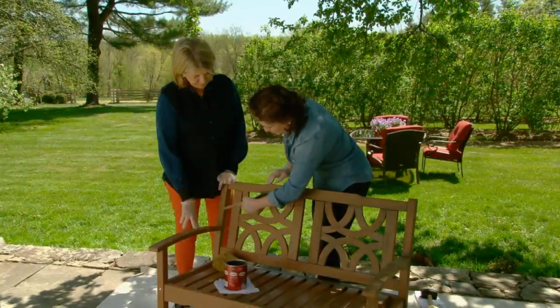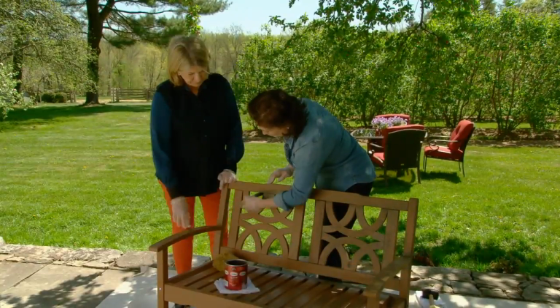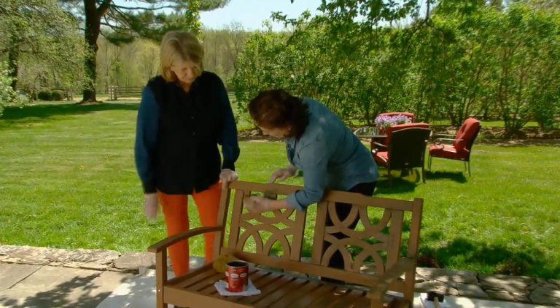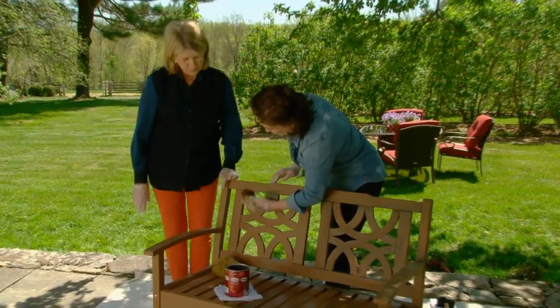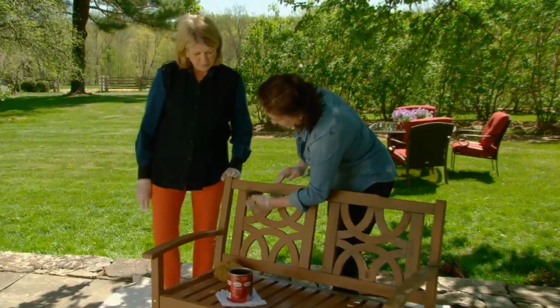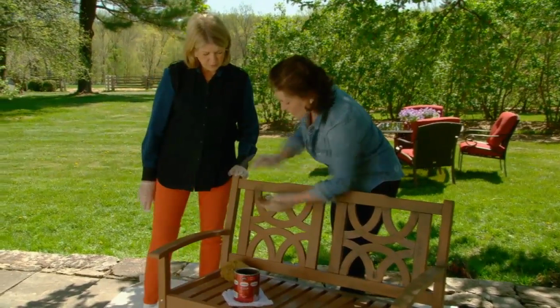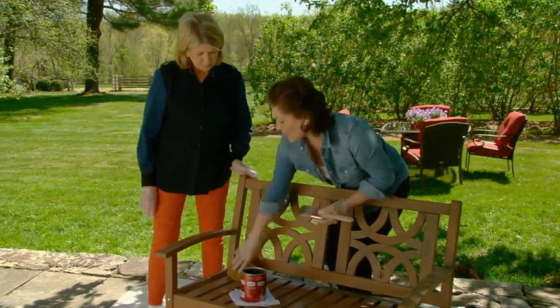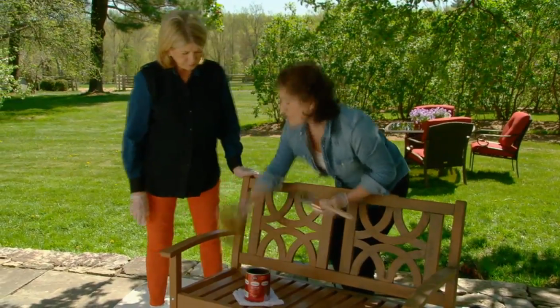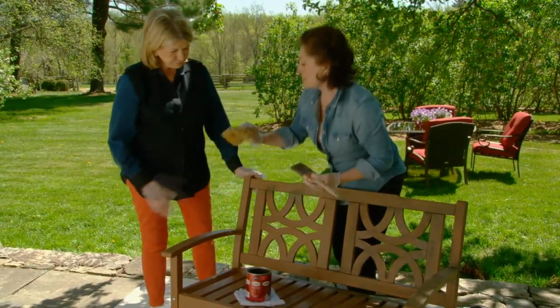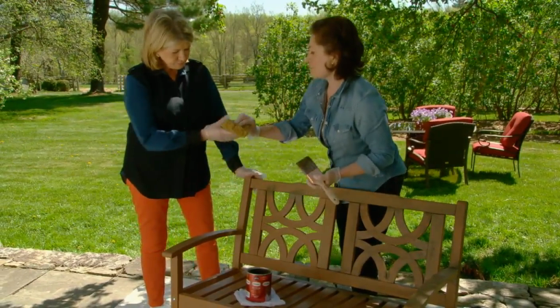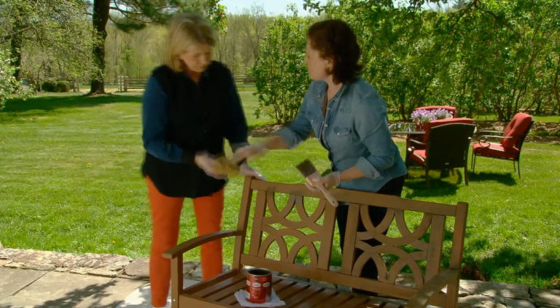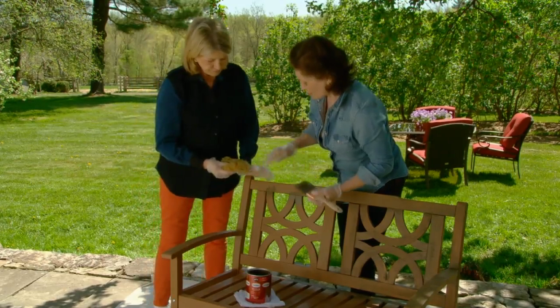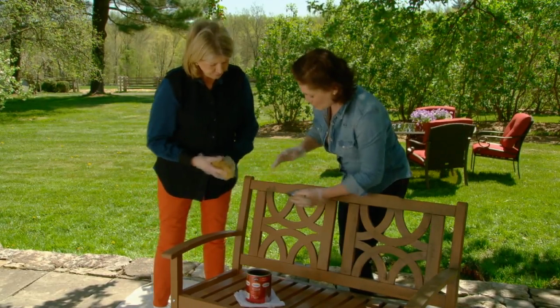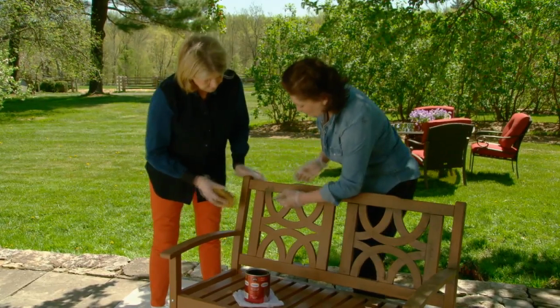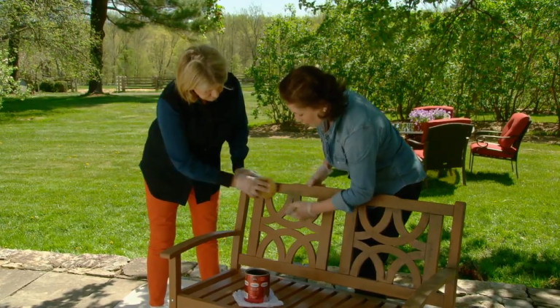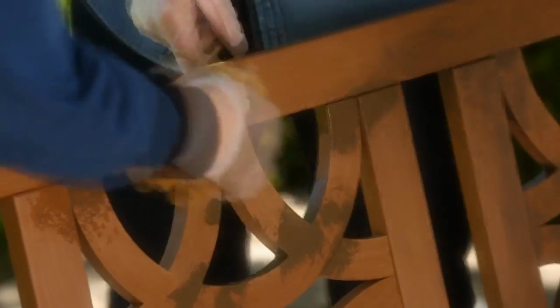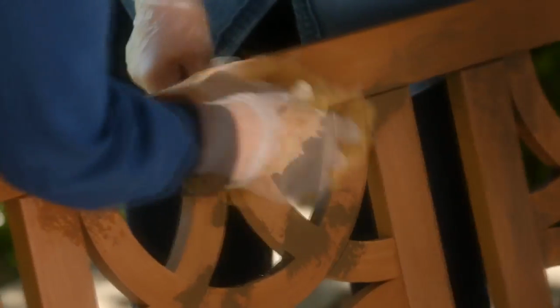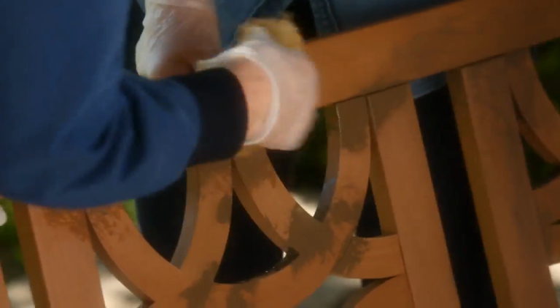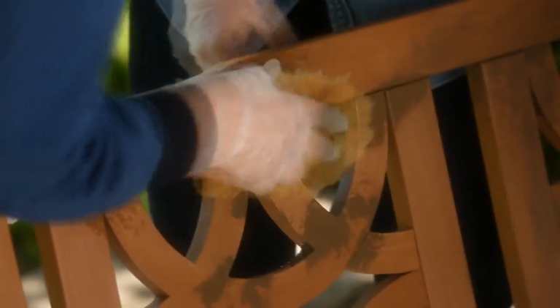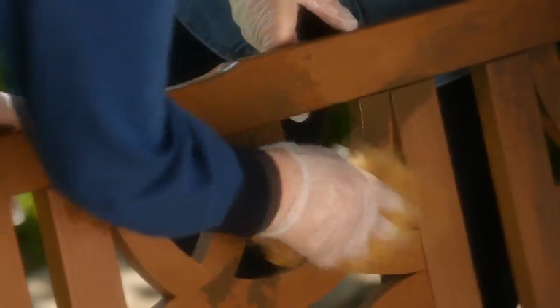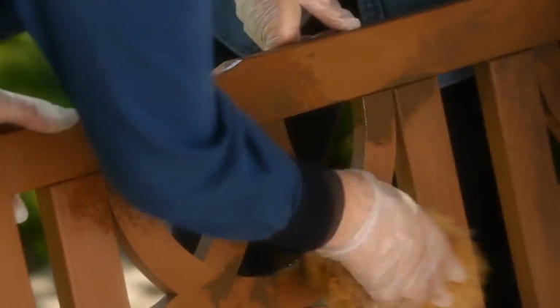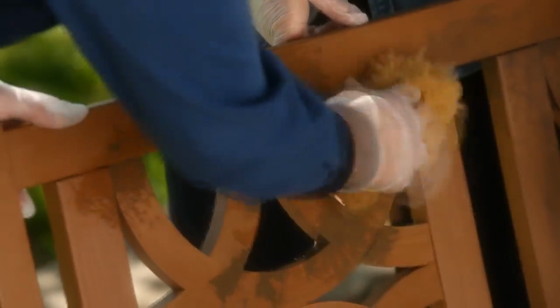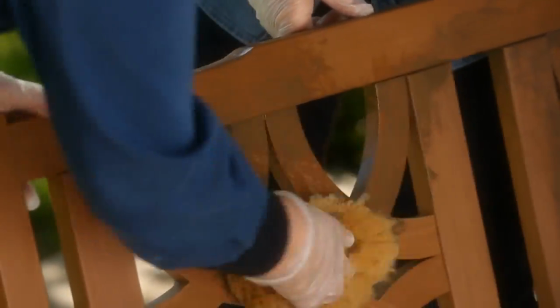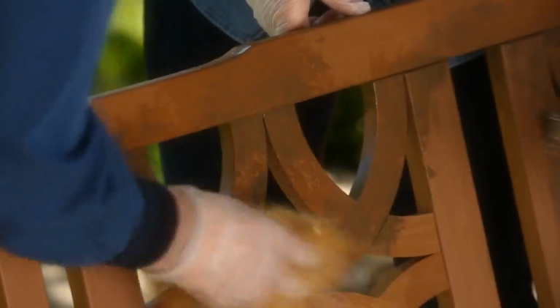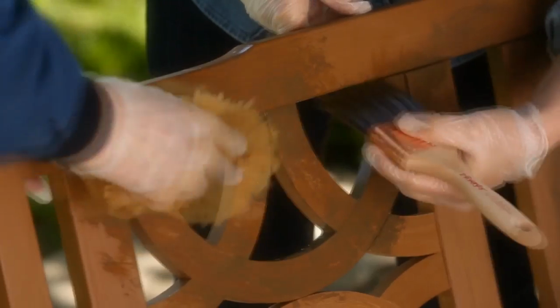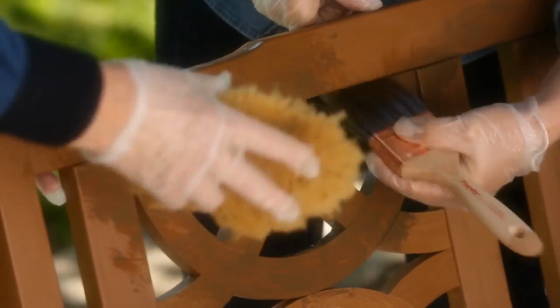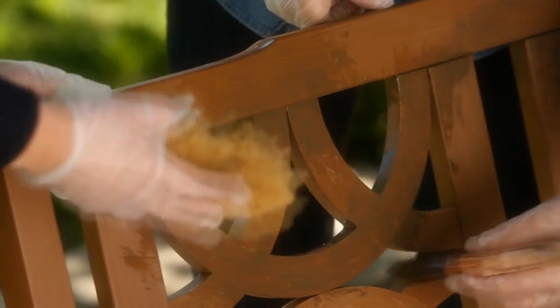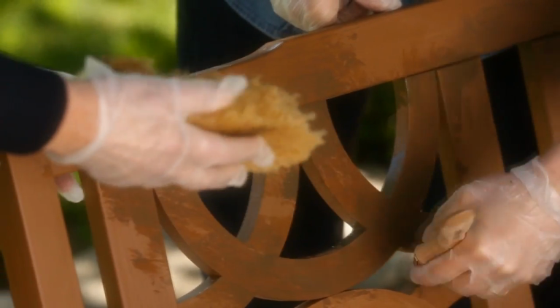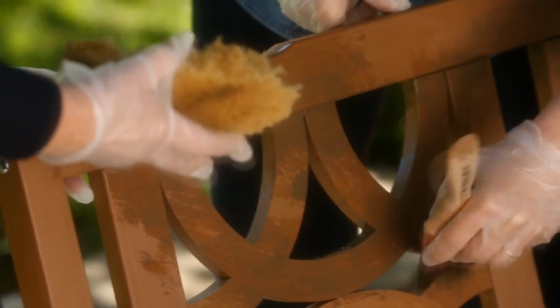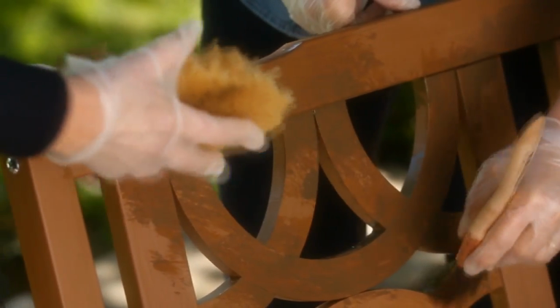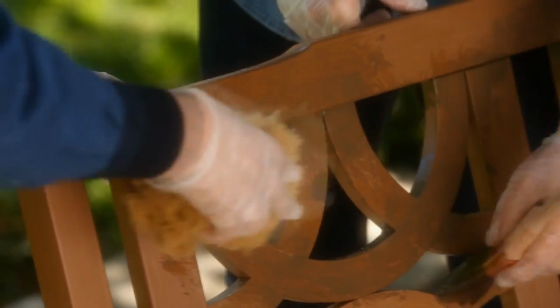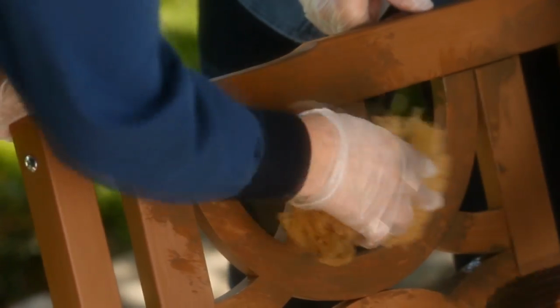I'm going to put it in all the nooks and crannies, and if you take this damp natural sponge and just sponge away where naturally it would have been cleaned away, it kind of ages the whole thing and makes it feel really natural.